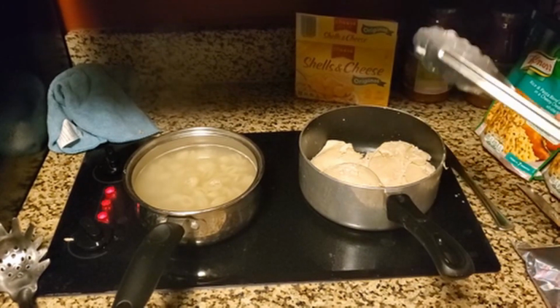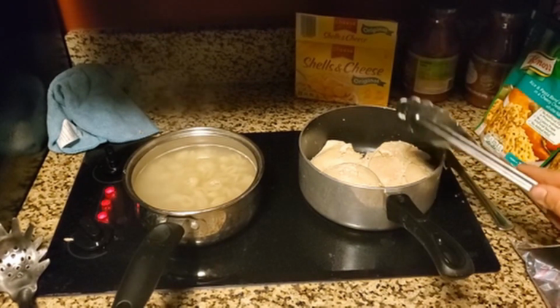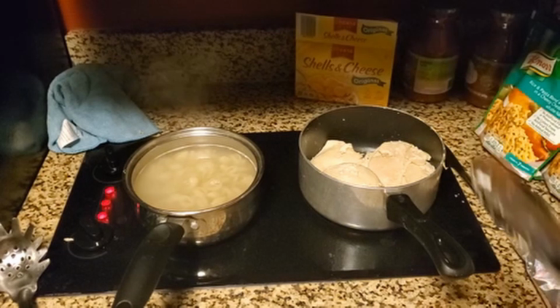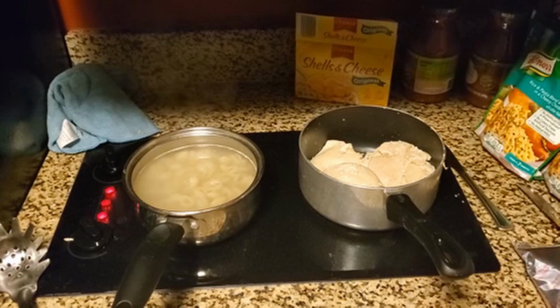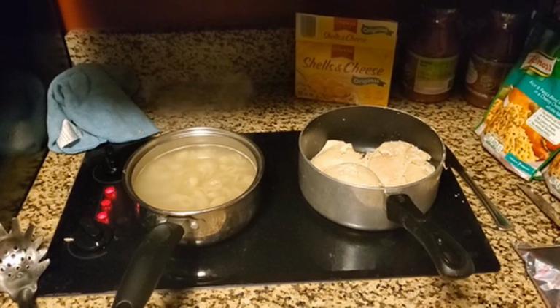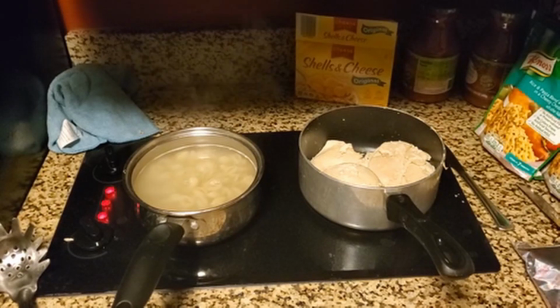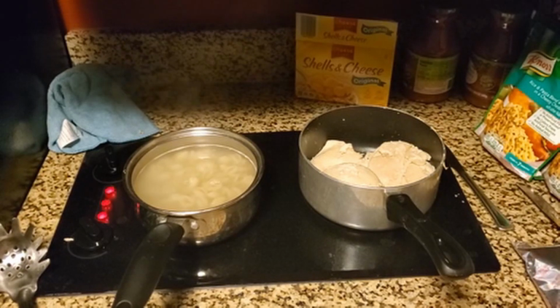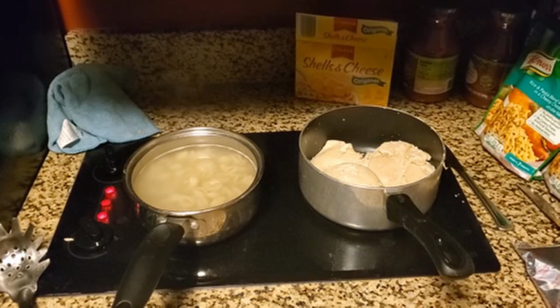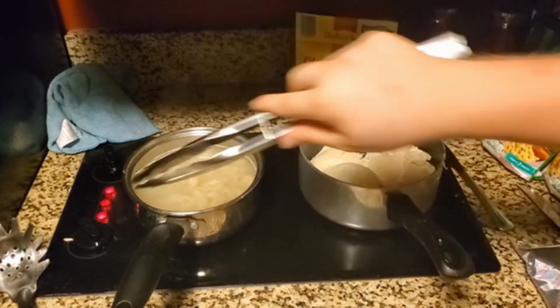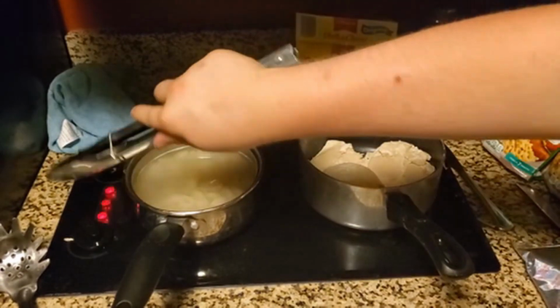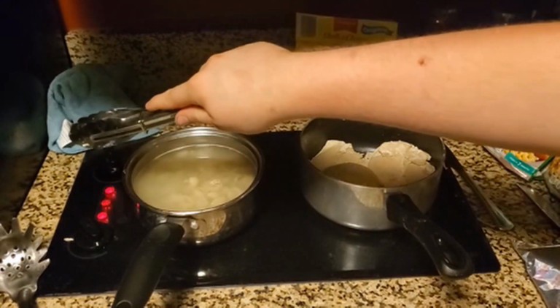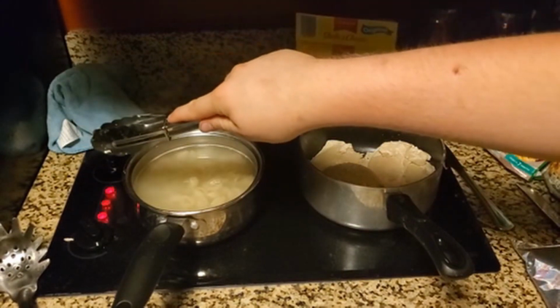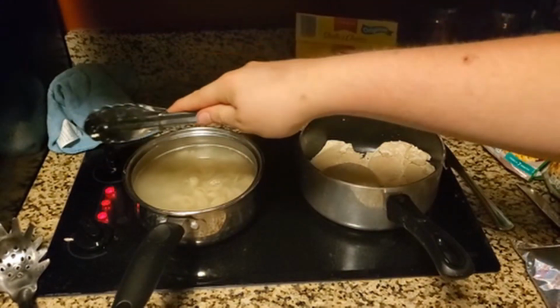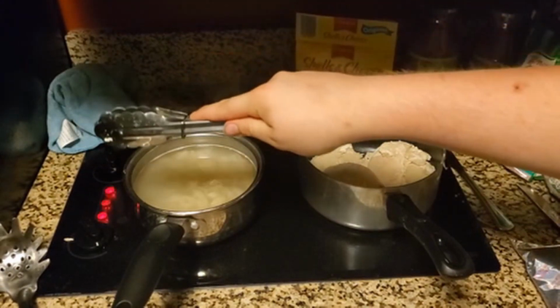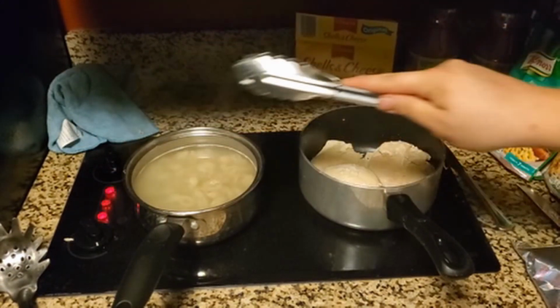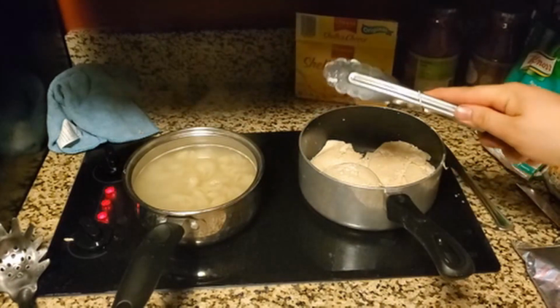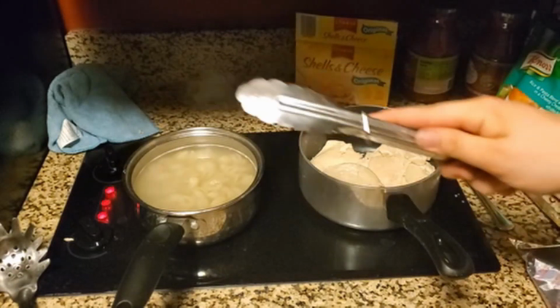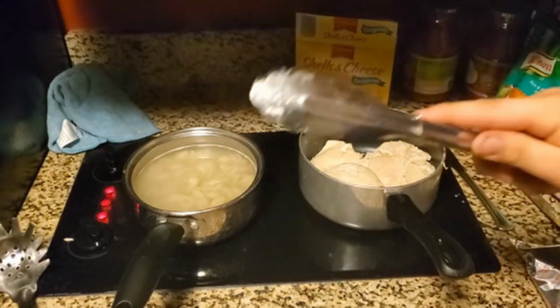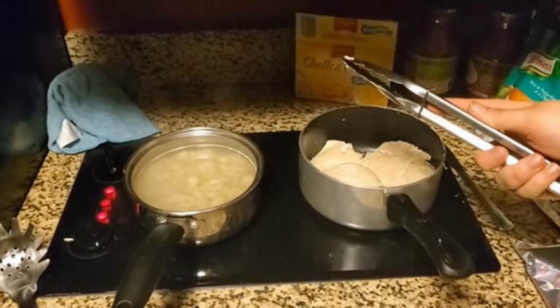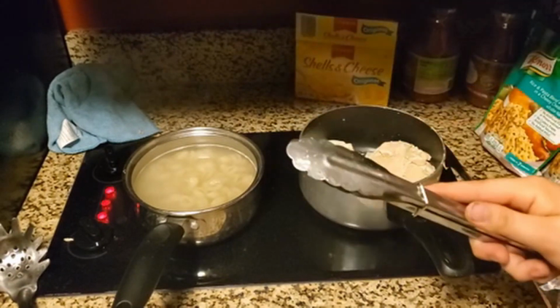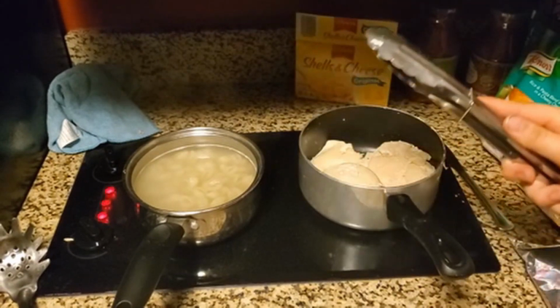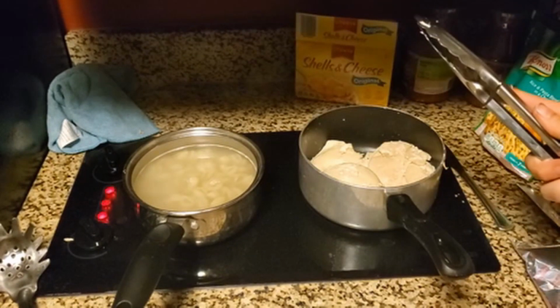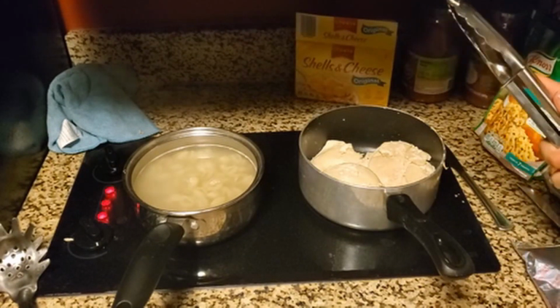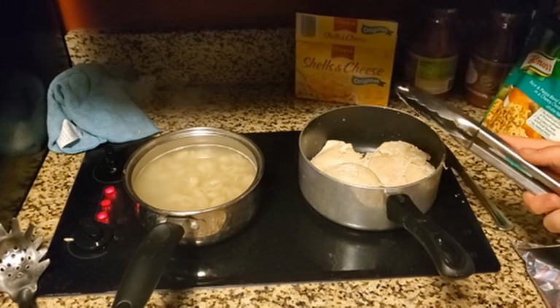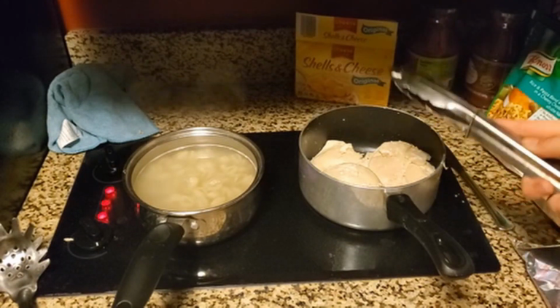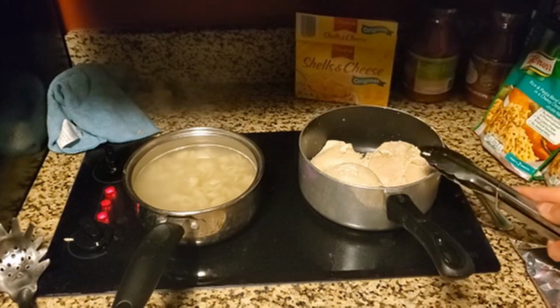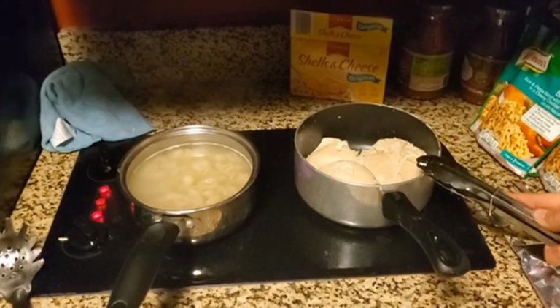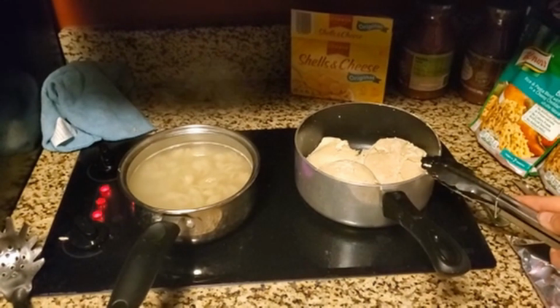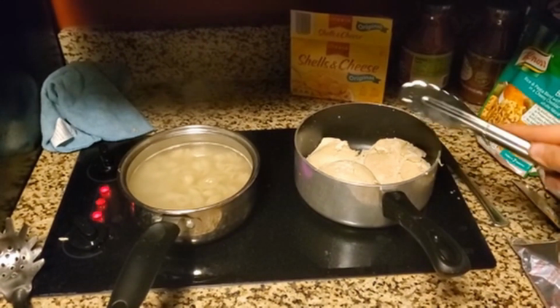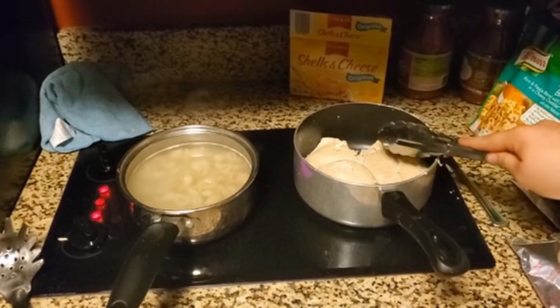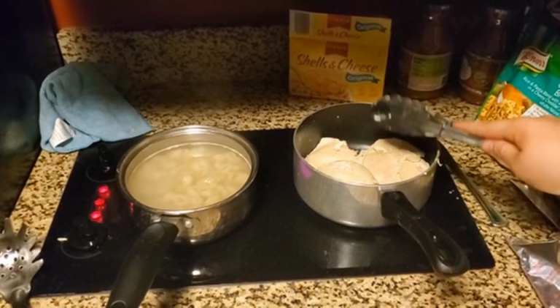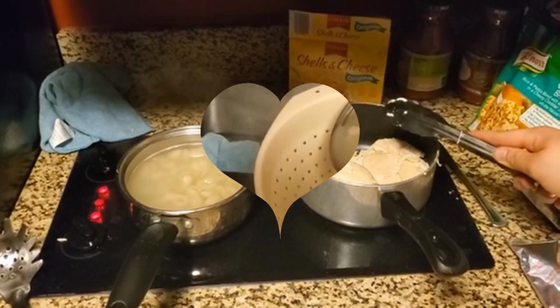Now I could easily put it all the way to the top and have it done in five minutes, or even two minutes or something like that. But the chances of the chicken burning and not cooking in the center are high.